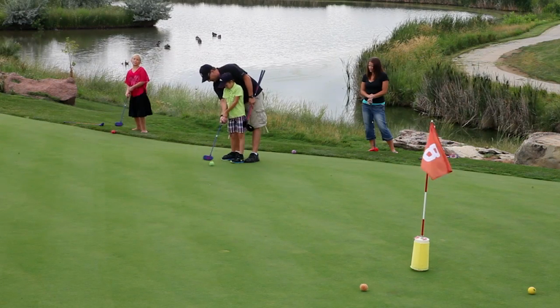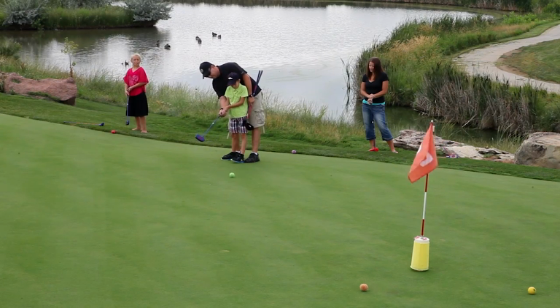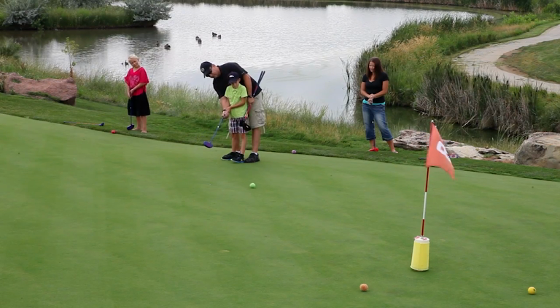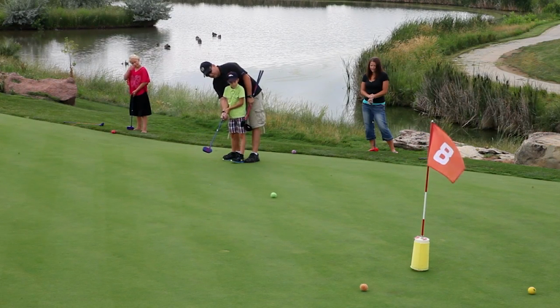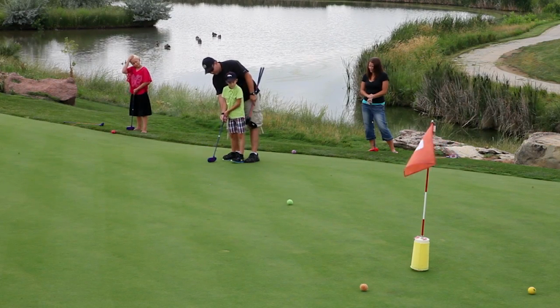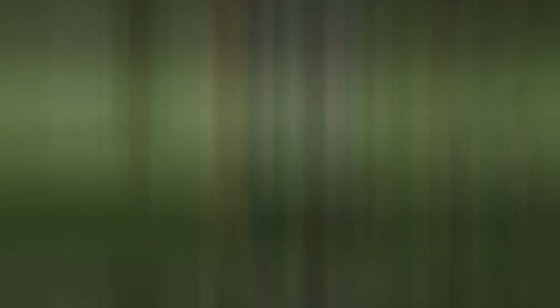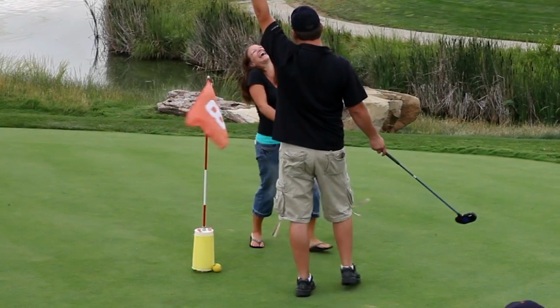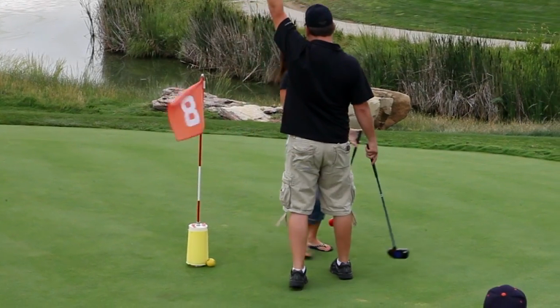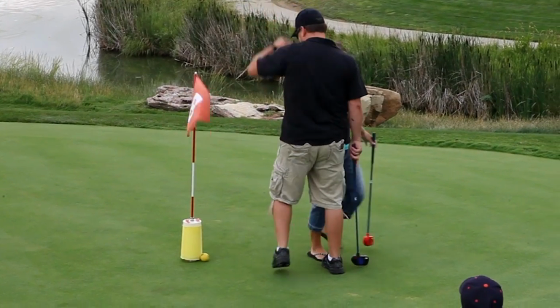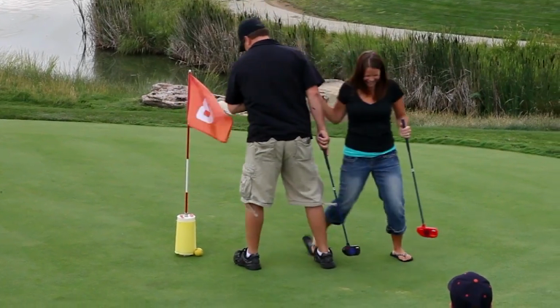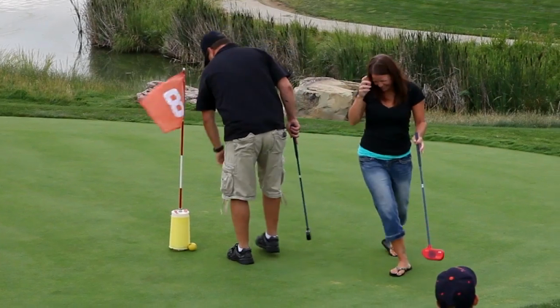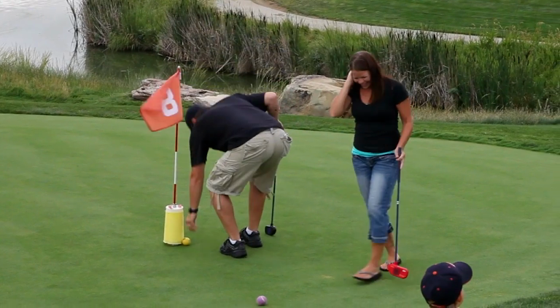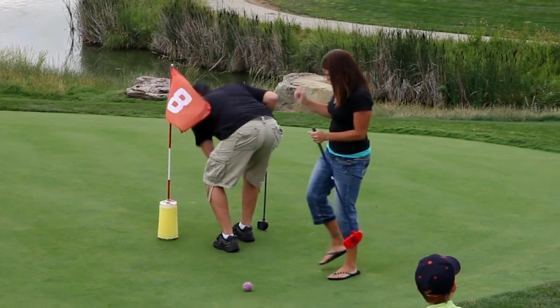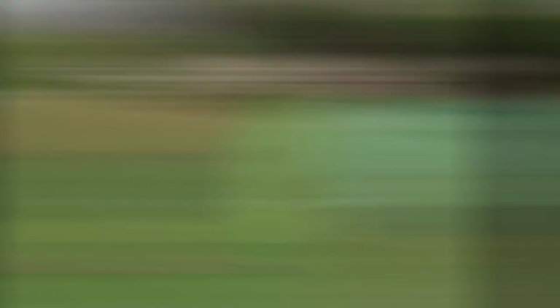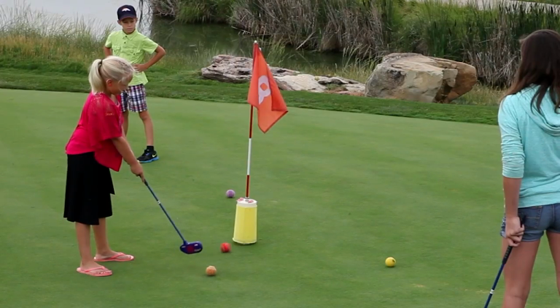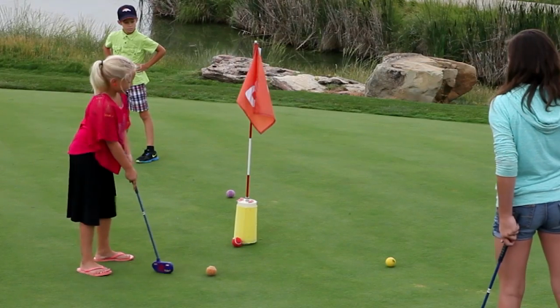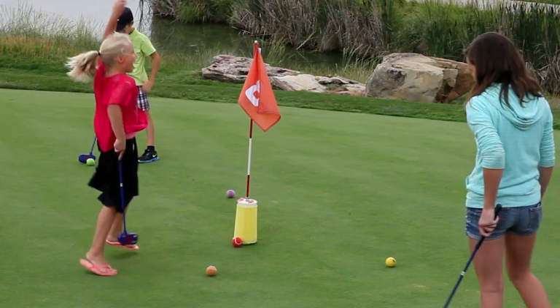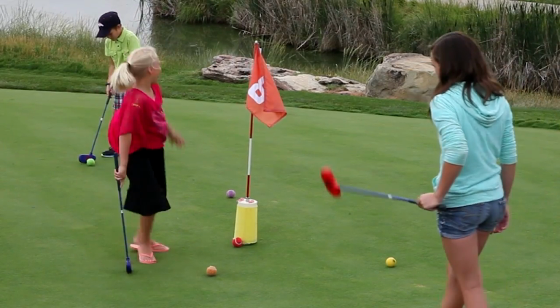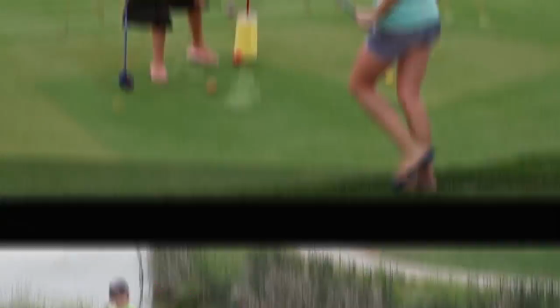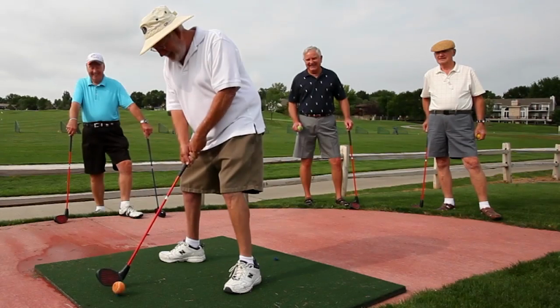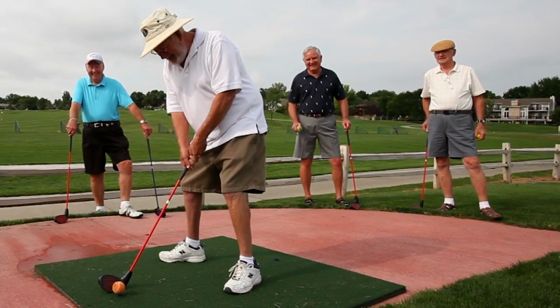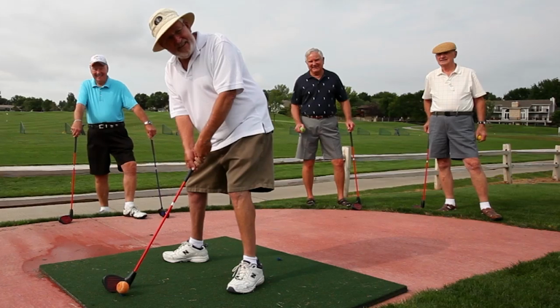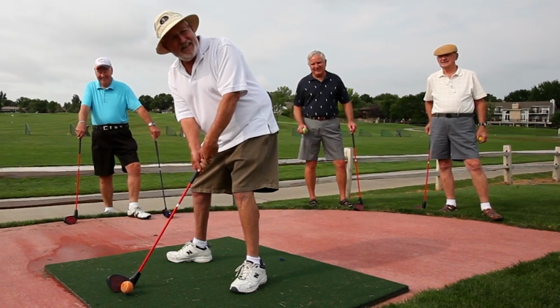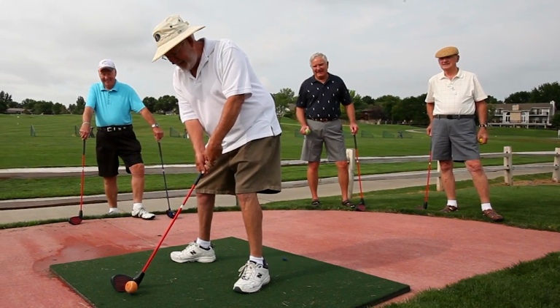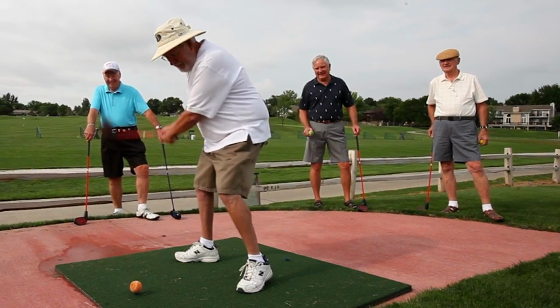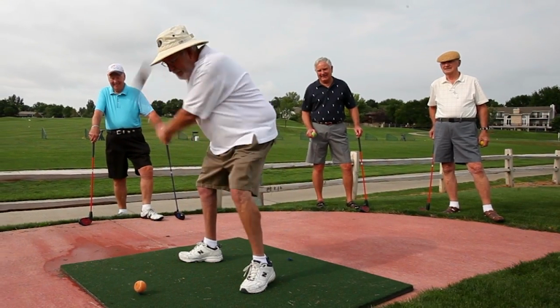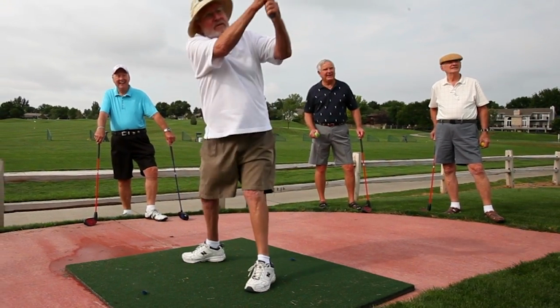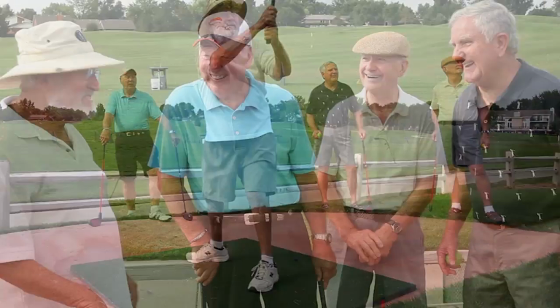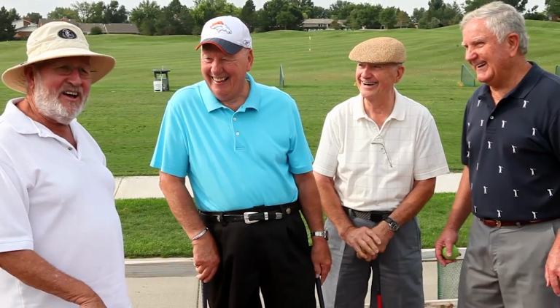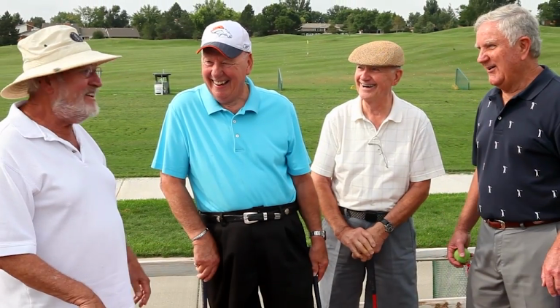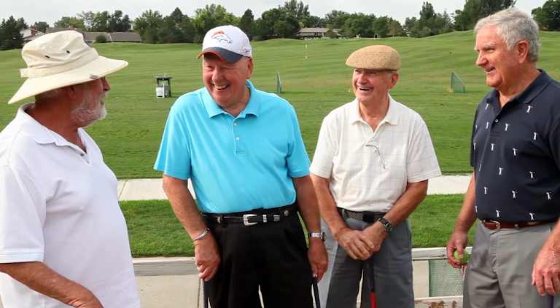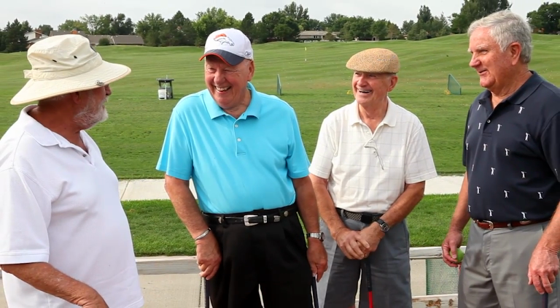Come to the mini course at Cattail Creek, where people are playing, laughing, and having fun. Playing on the mini course at Cattail Creek is the perfect way to spend an enjoyable and fun time with family and friends.